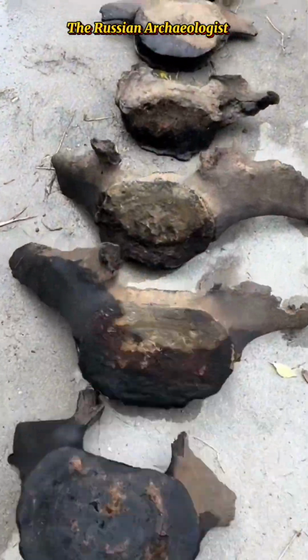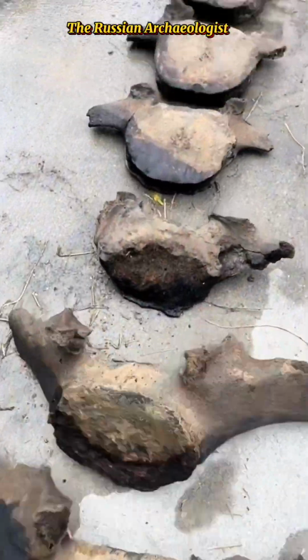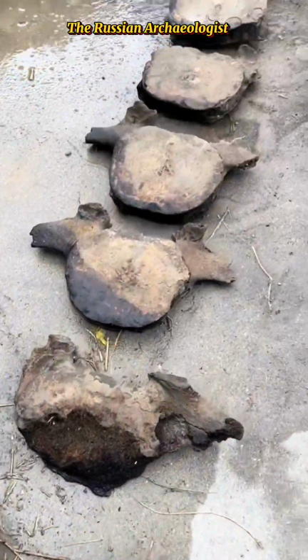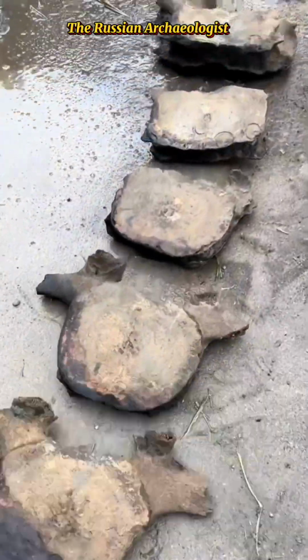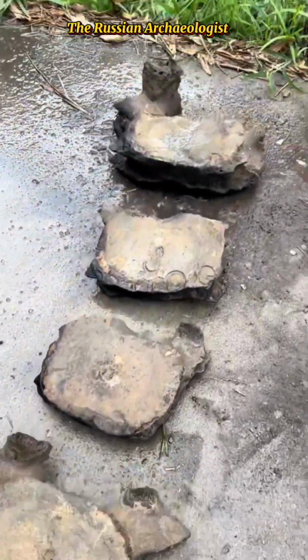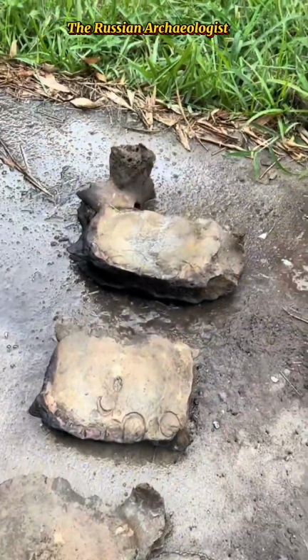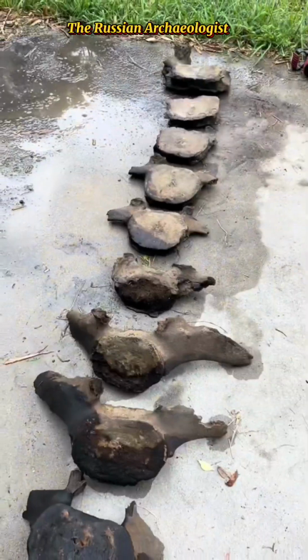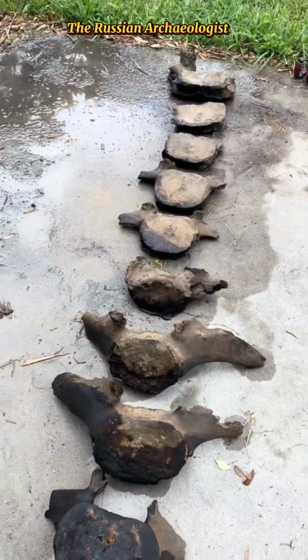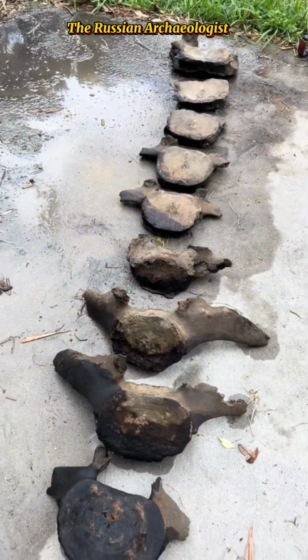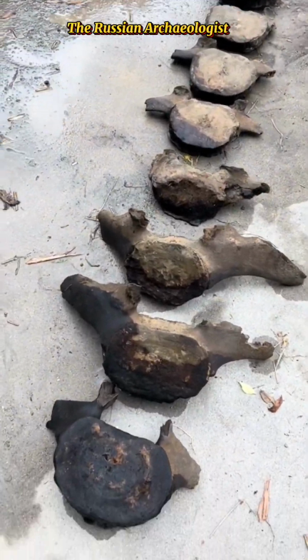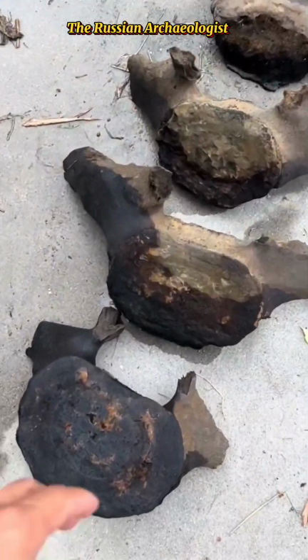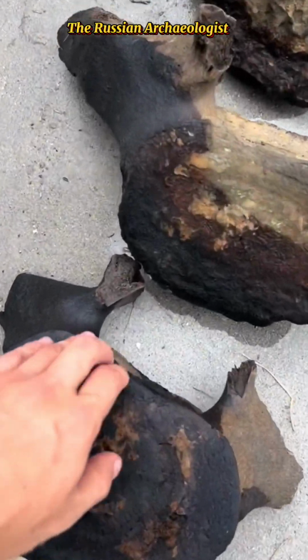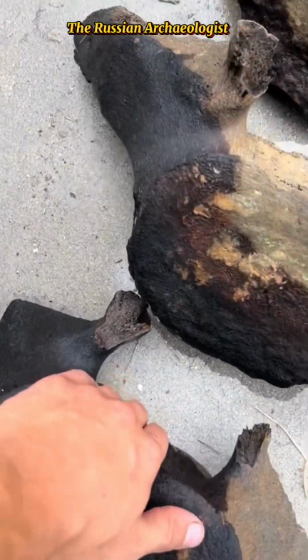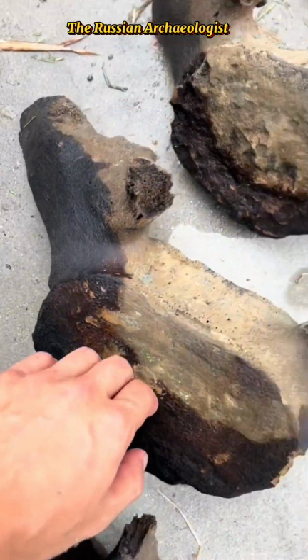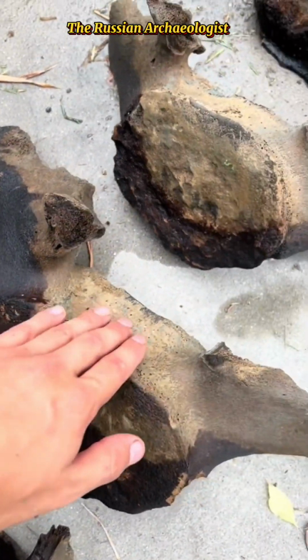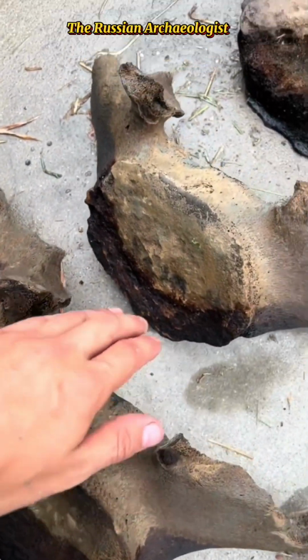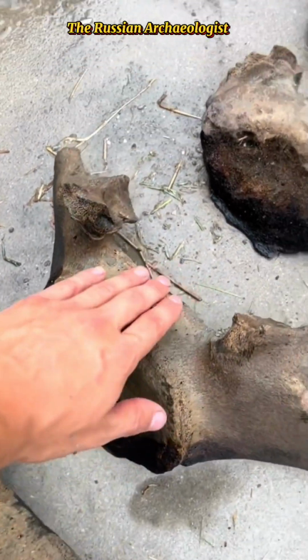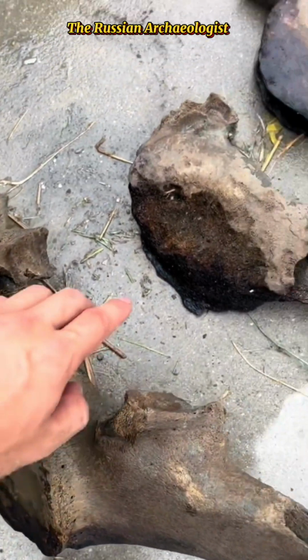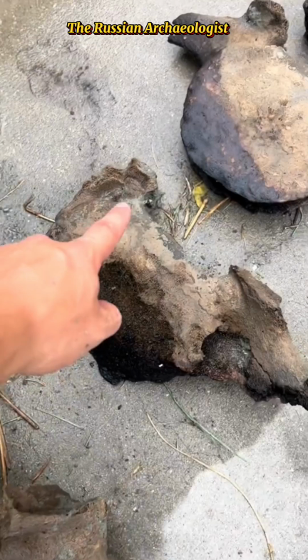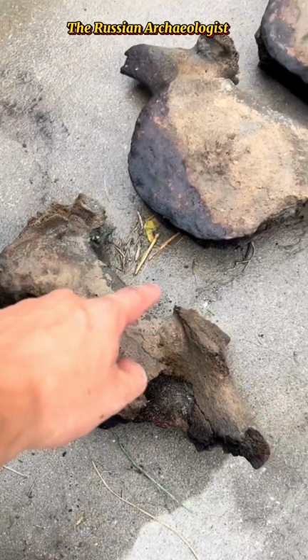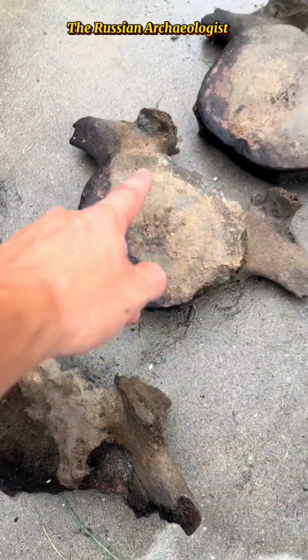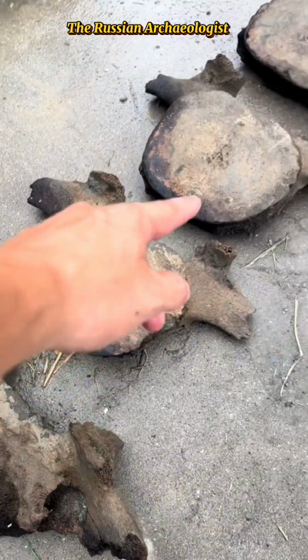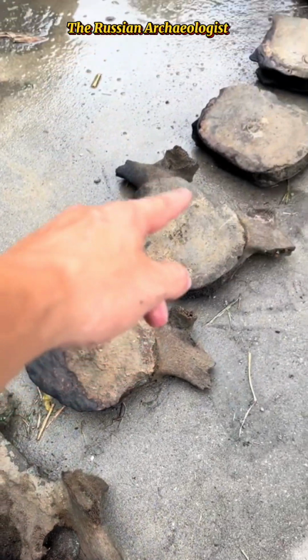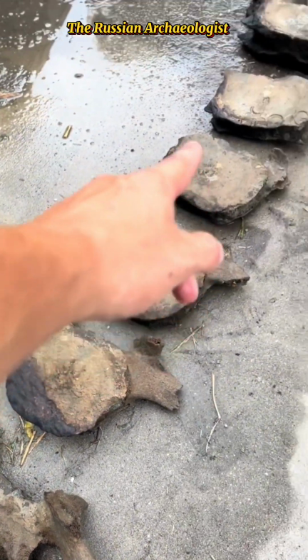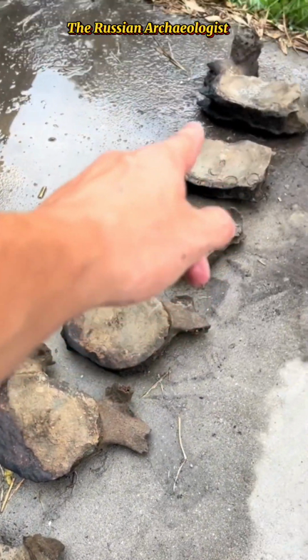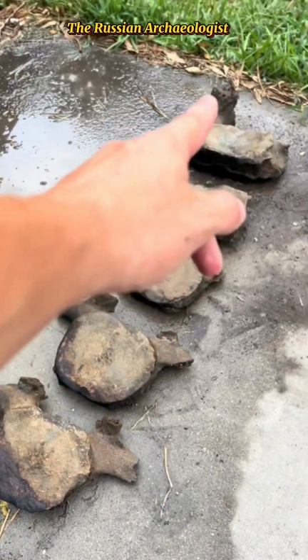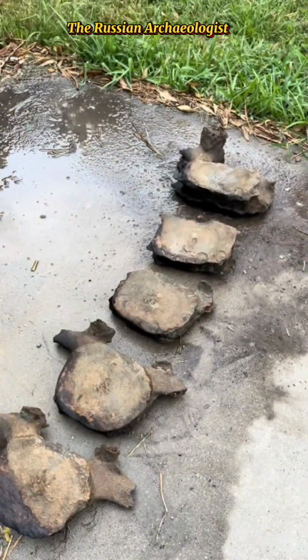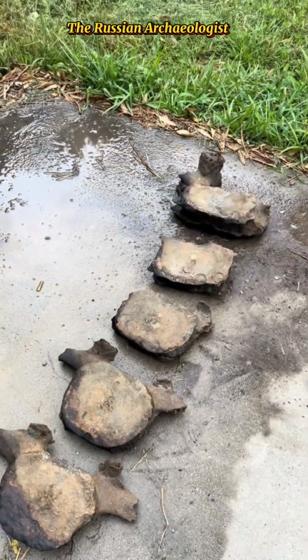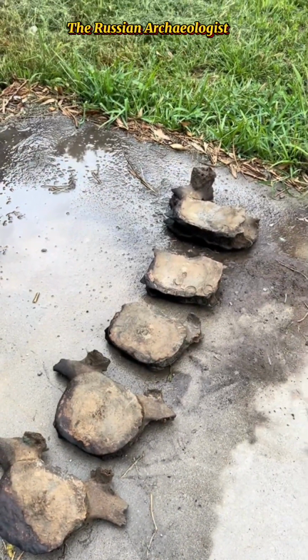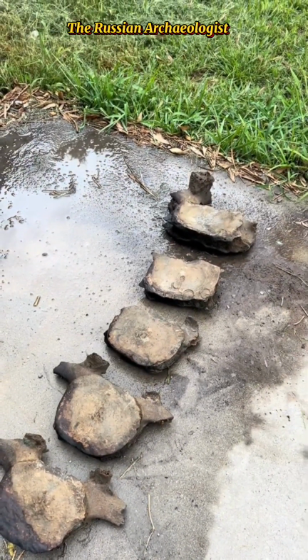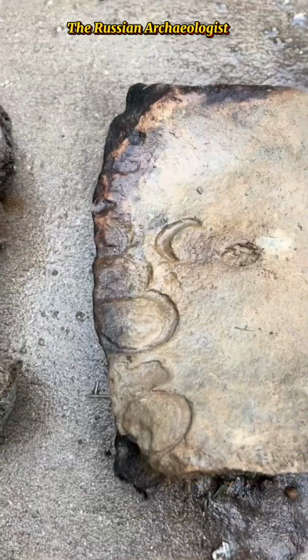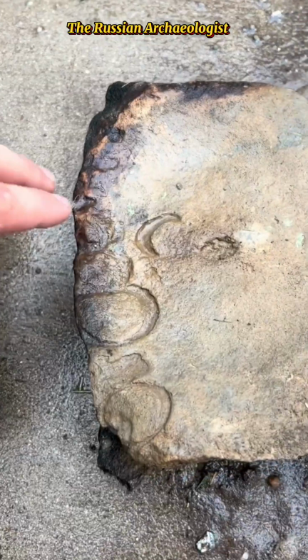I have dozens more rib pieces and different bones from this whale, but here's all the vertebrae lined up. It took four hours of digging, but we found nine vertebrae, four ribs, and a bunch of other miscellaneous bones. The coolest part of all of this was what we found inside the bones.